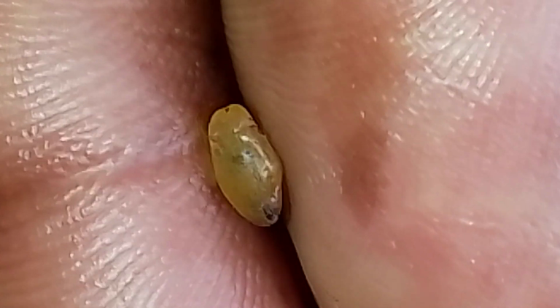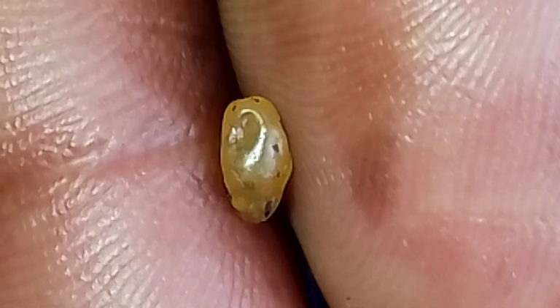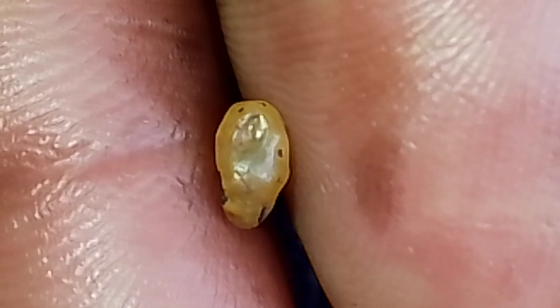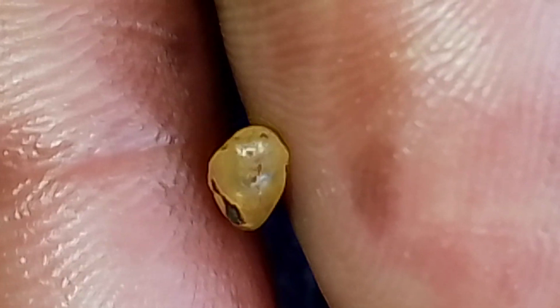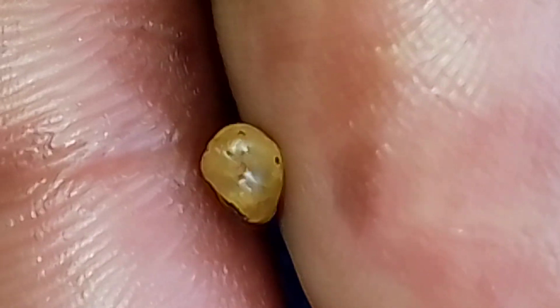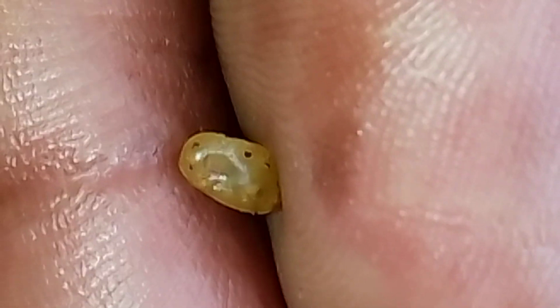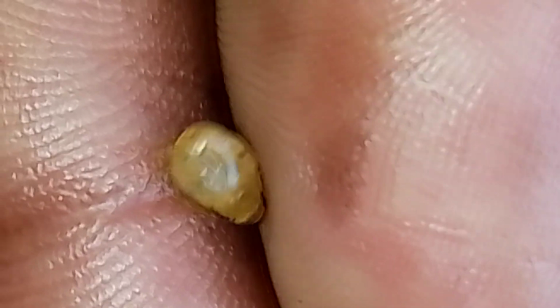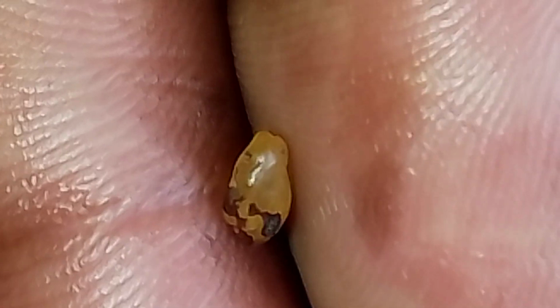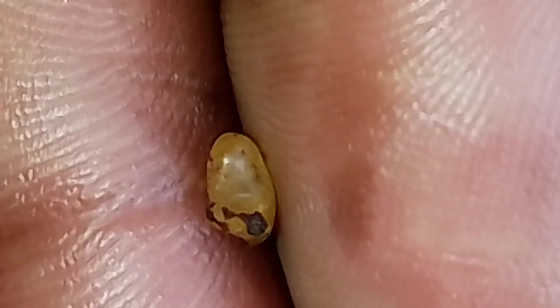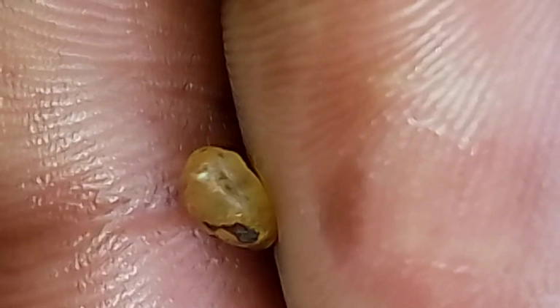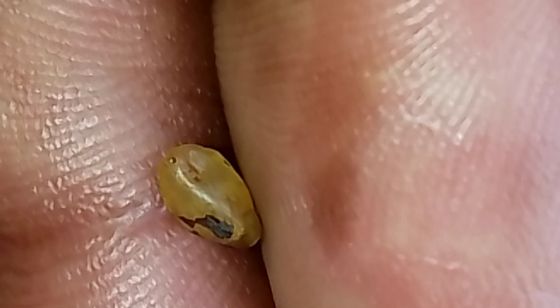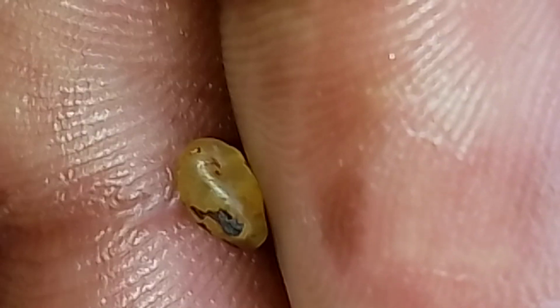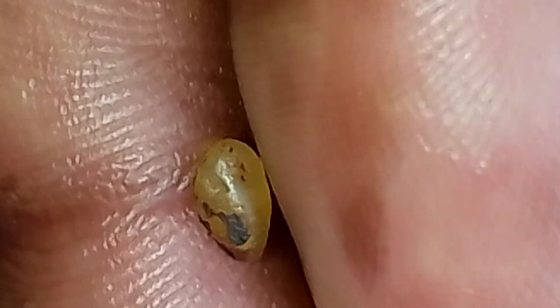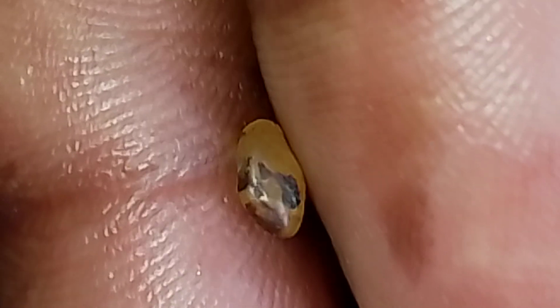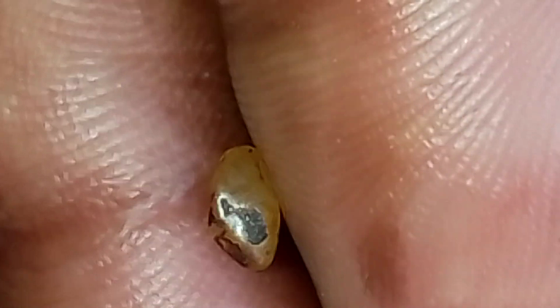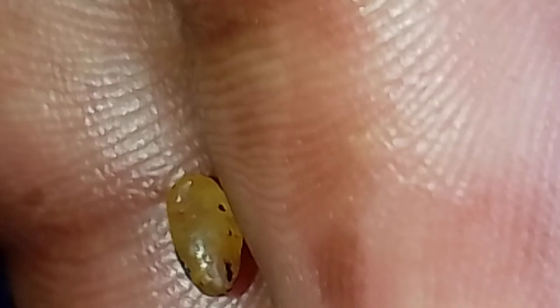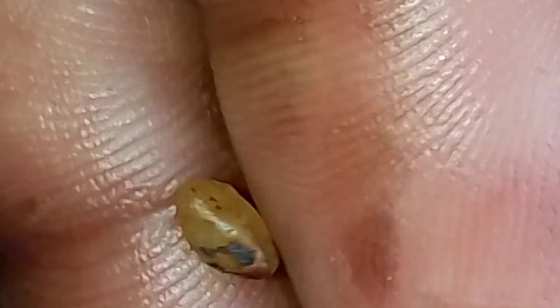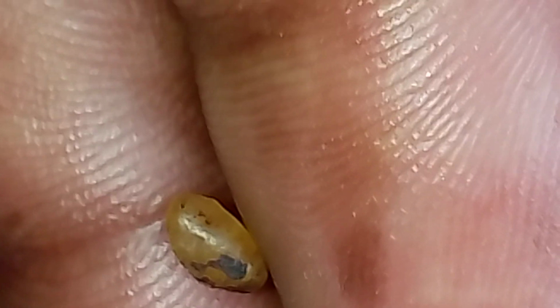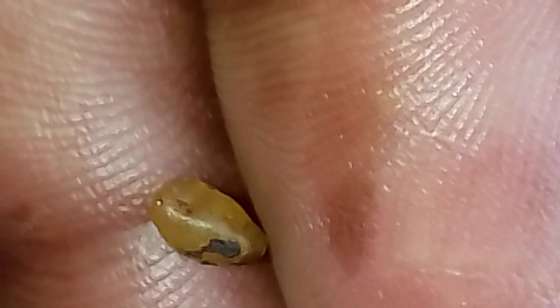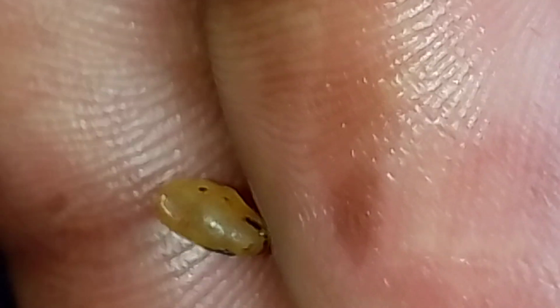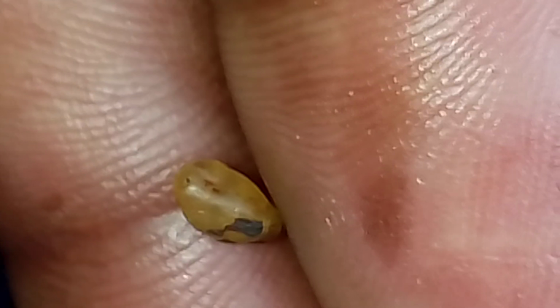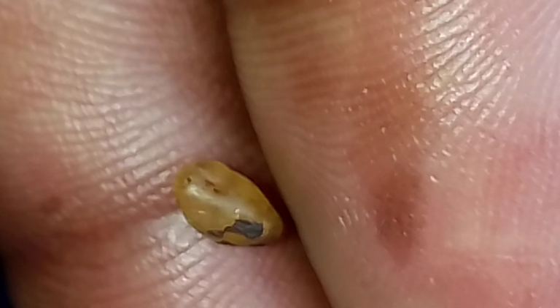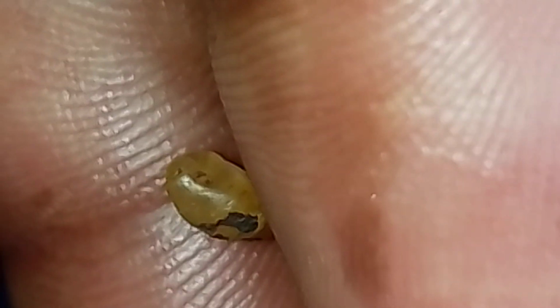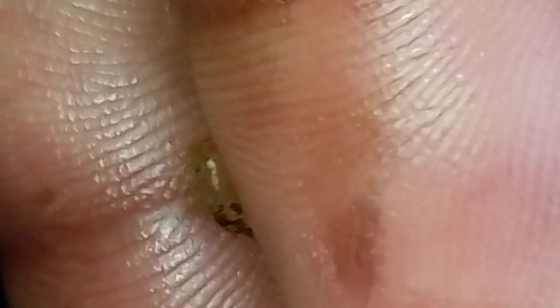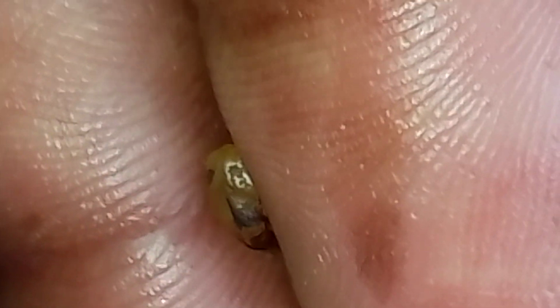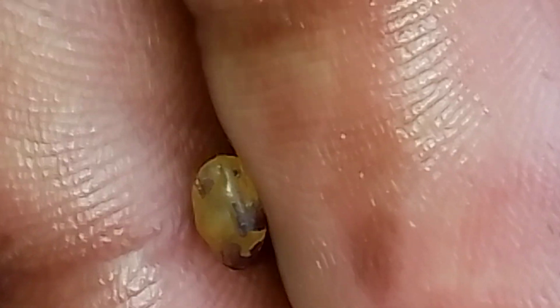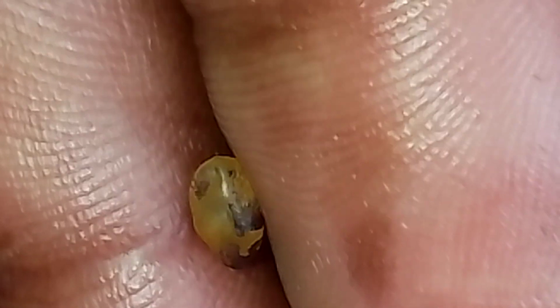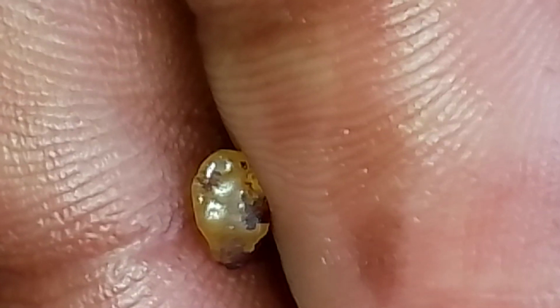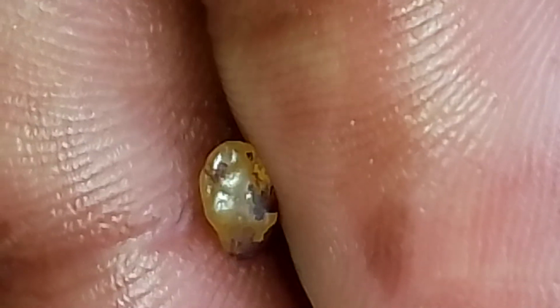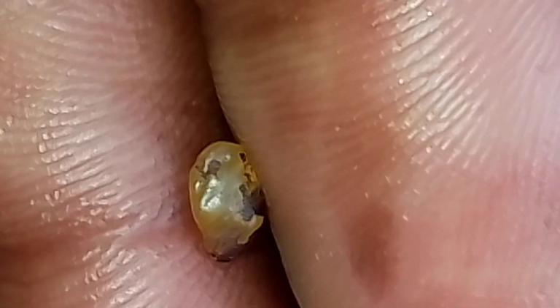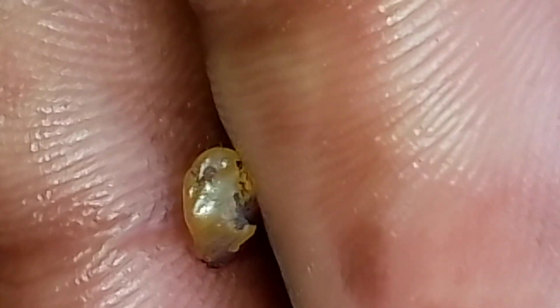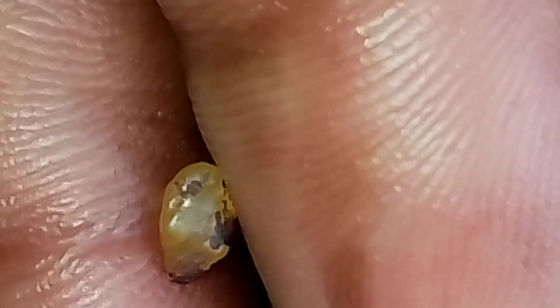Sometimes when looking for a diamond, you will come across gold and yellow sapphire, which is quite rare and expensive as well, so you look carefully.